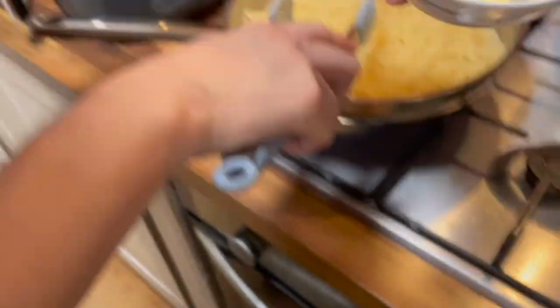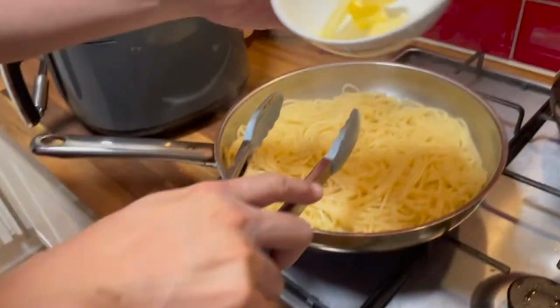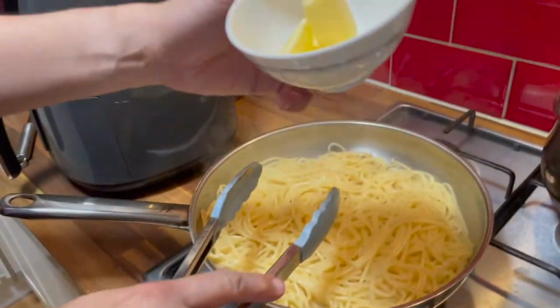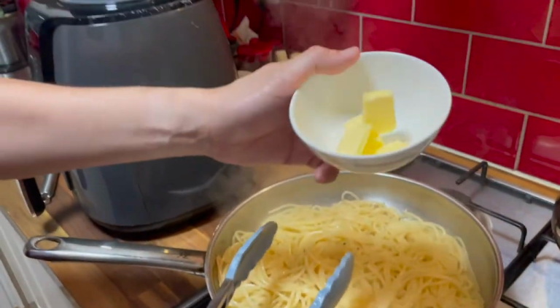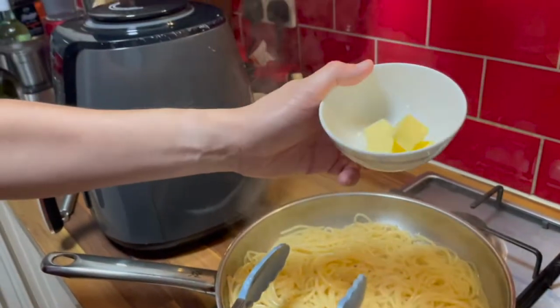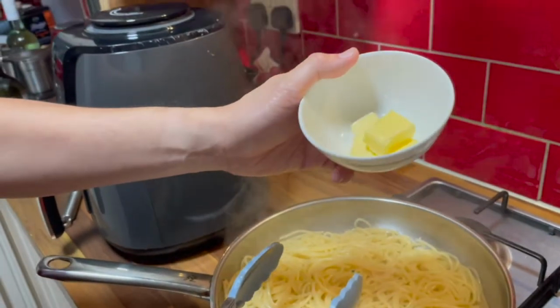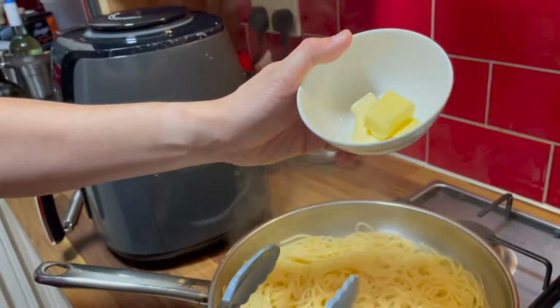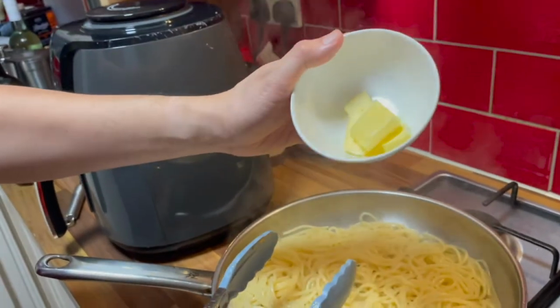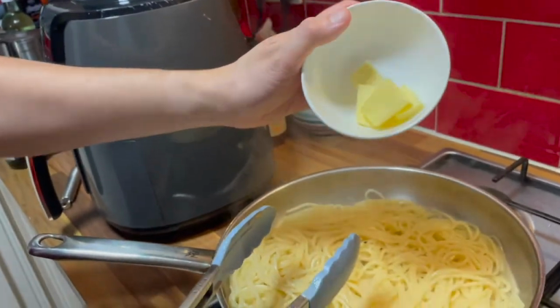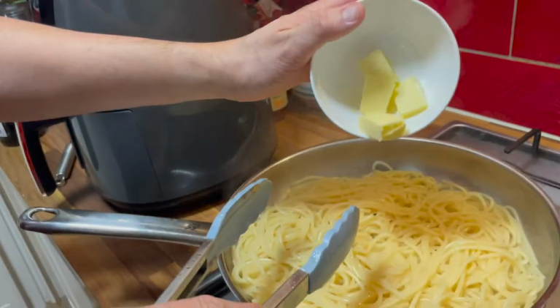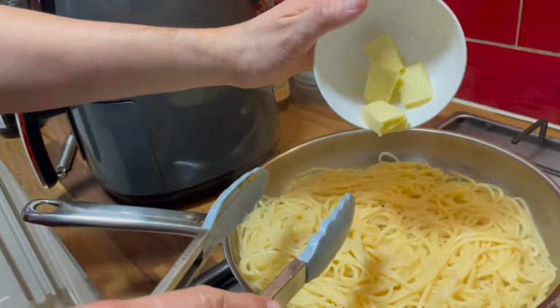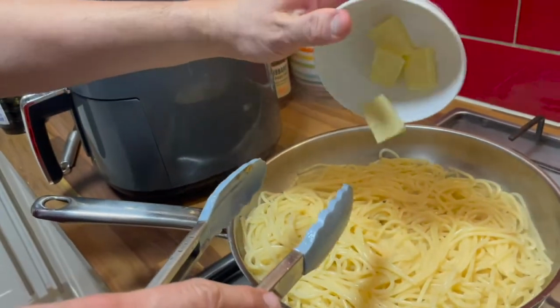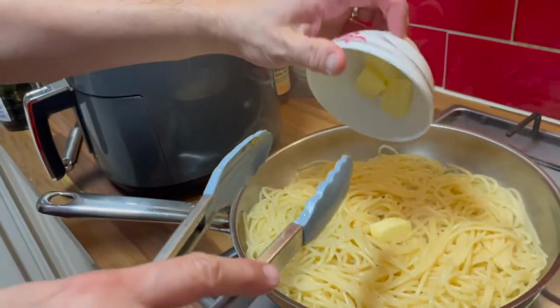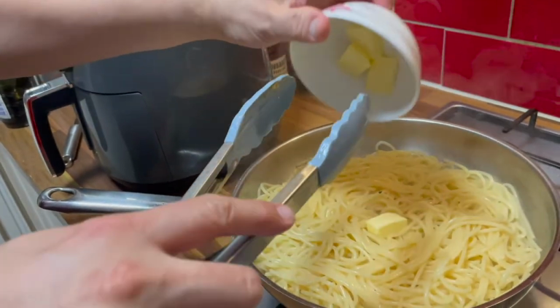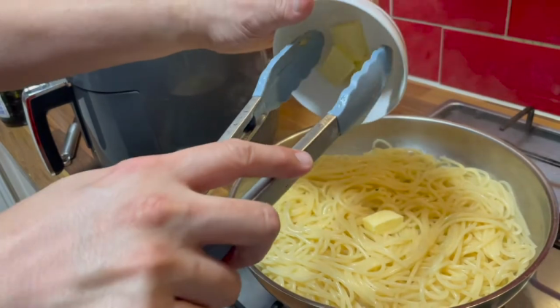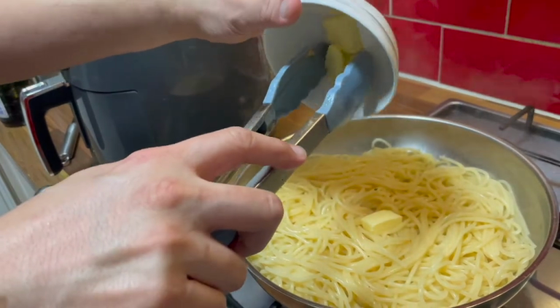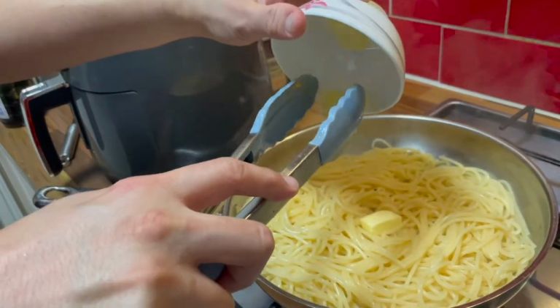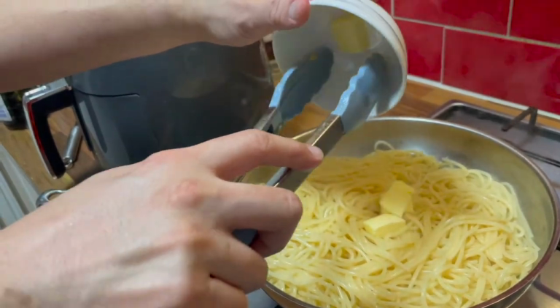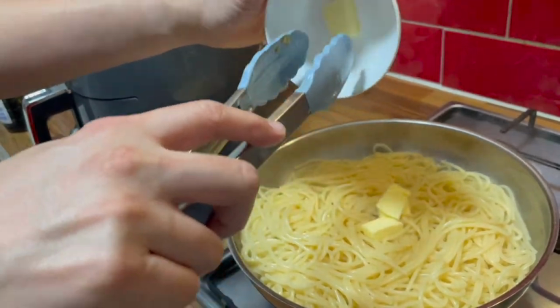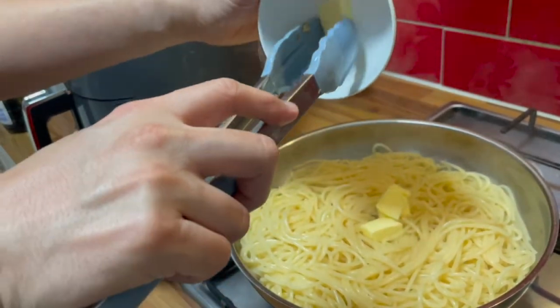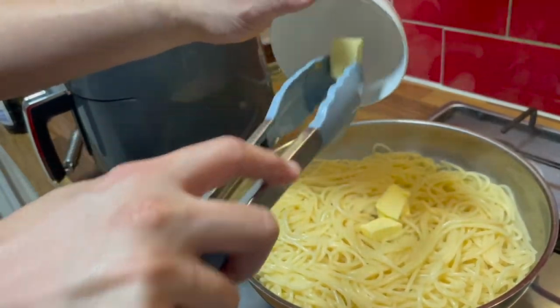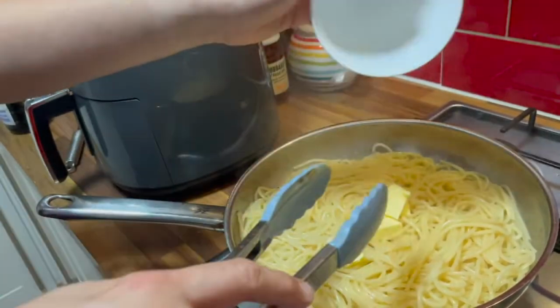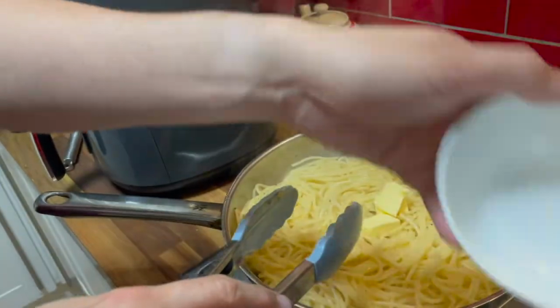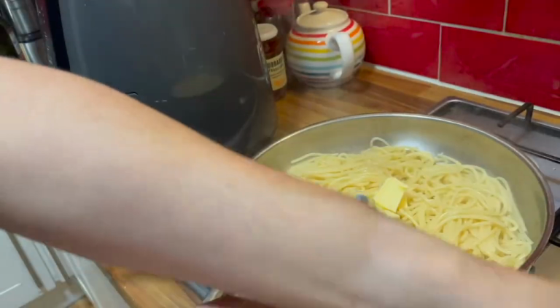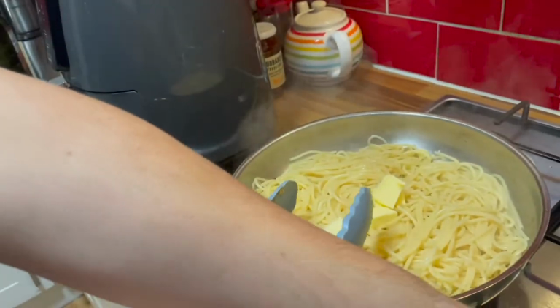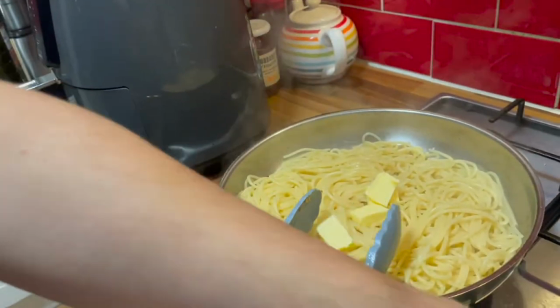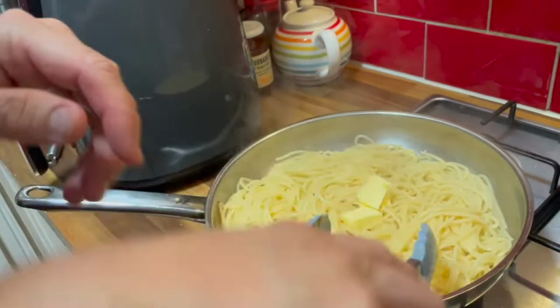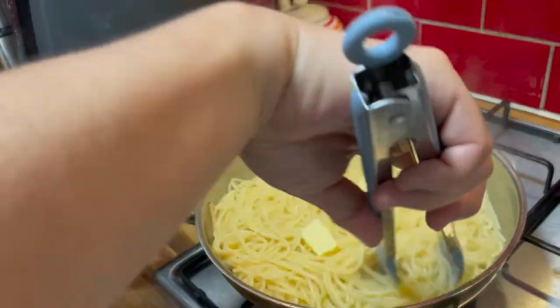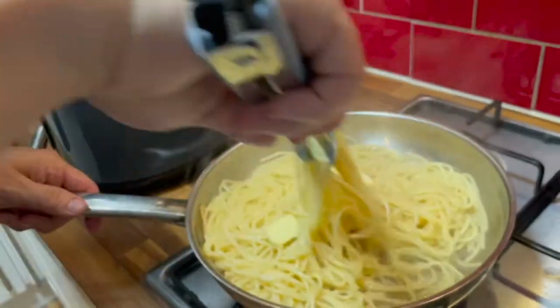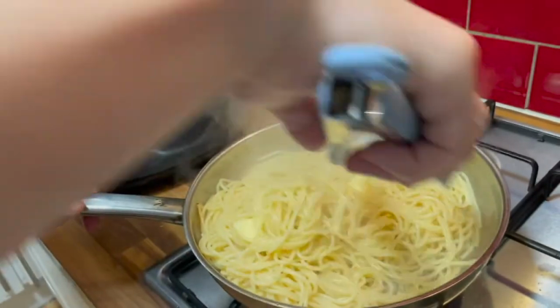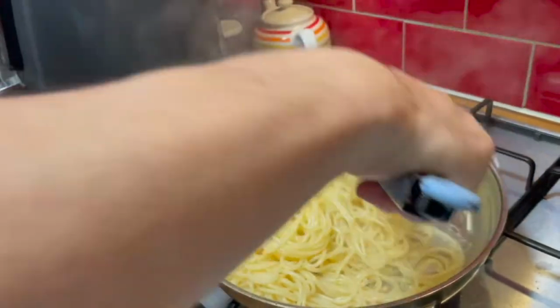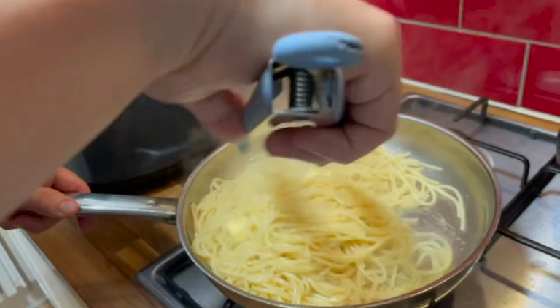So this is what, like four cubes? I might need more, I don't know yet.